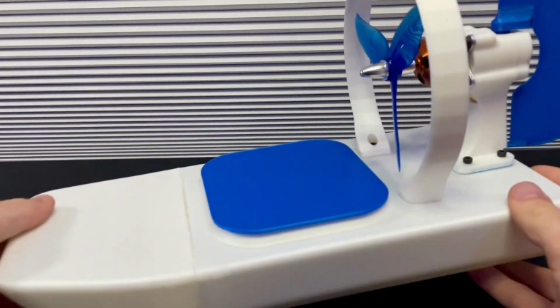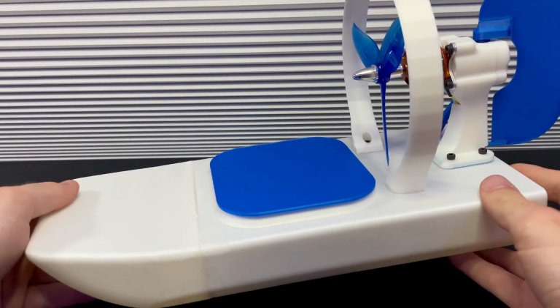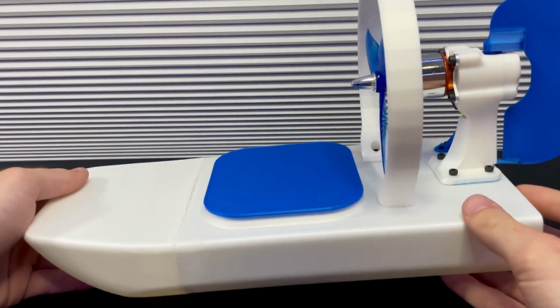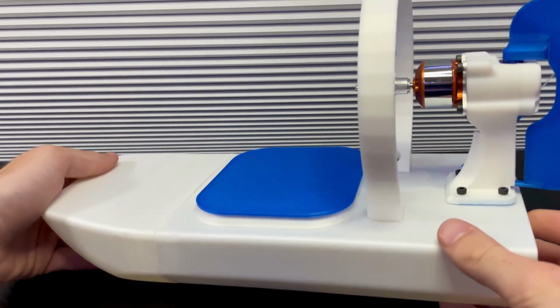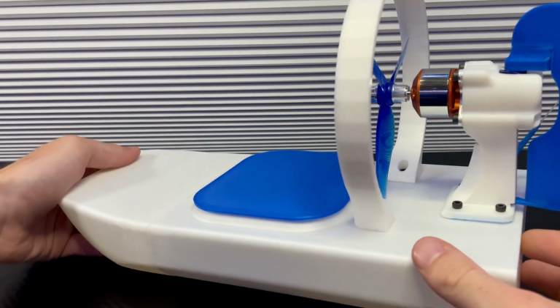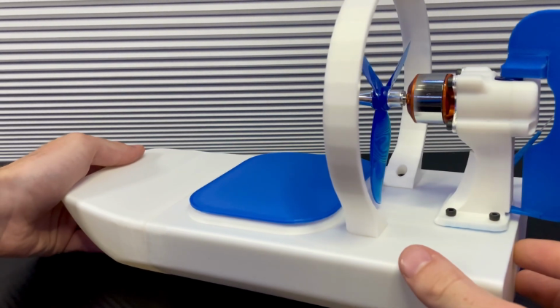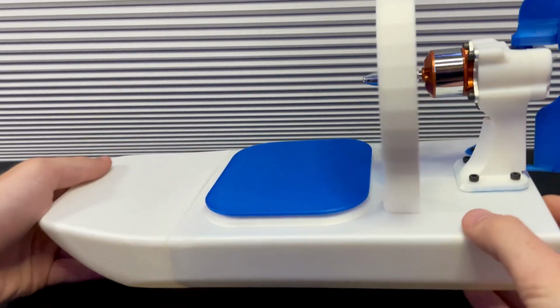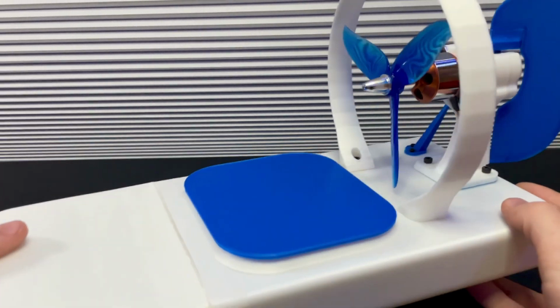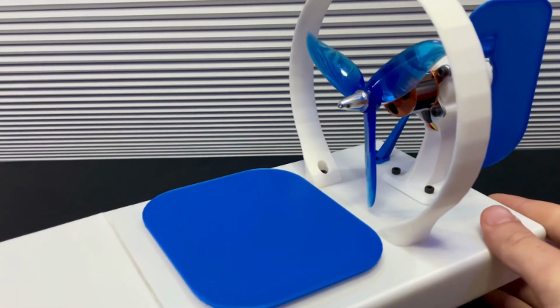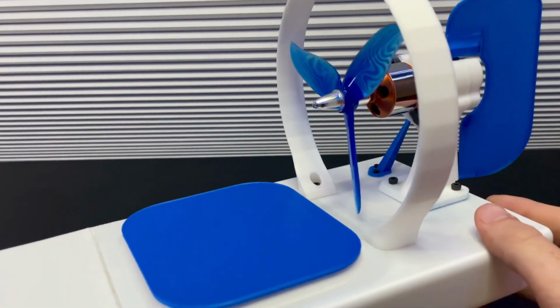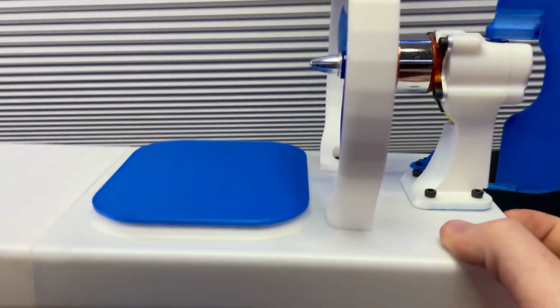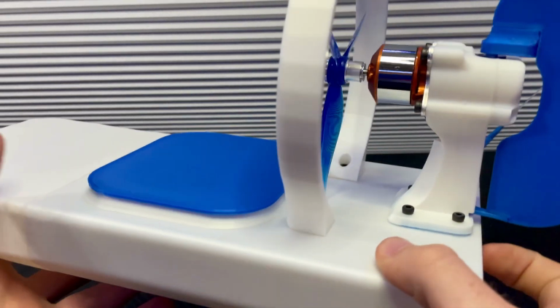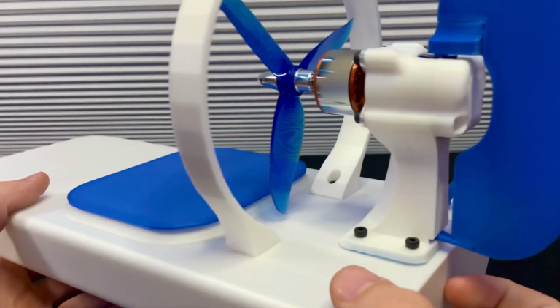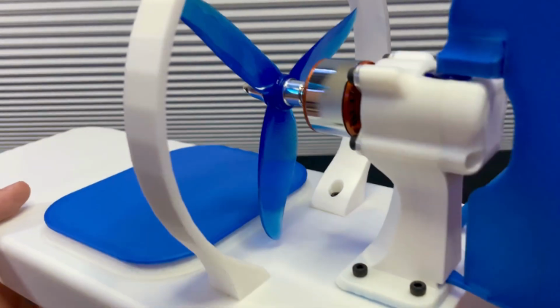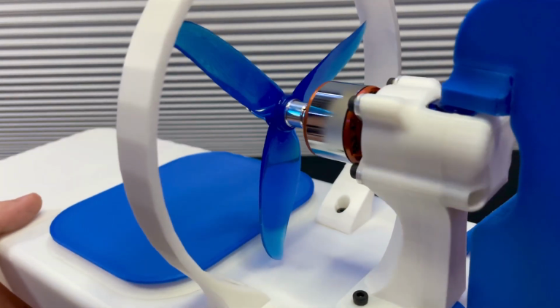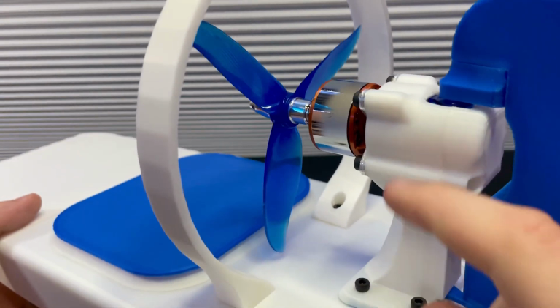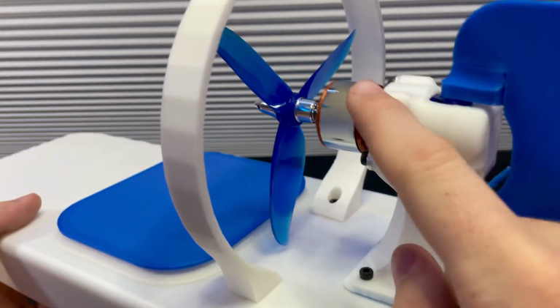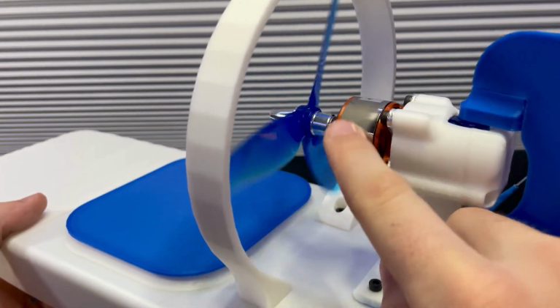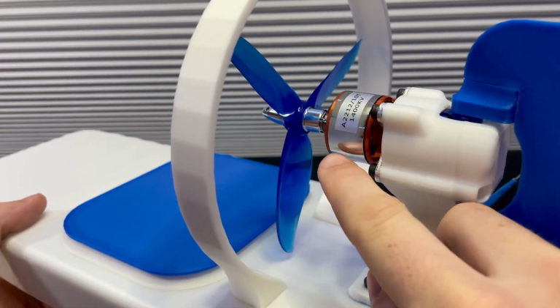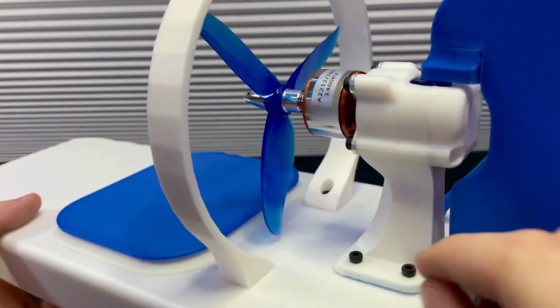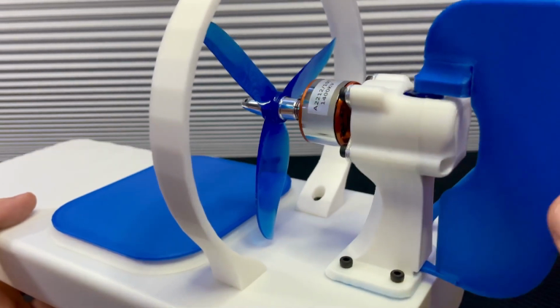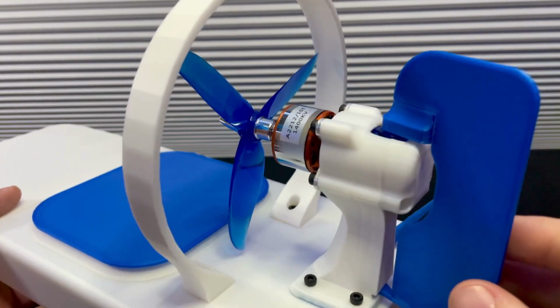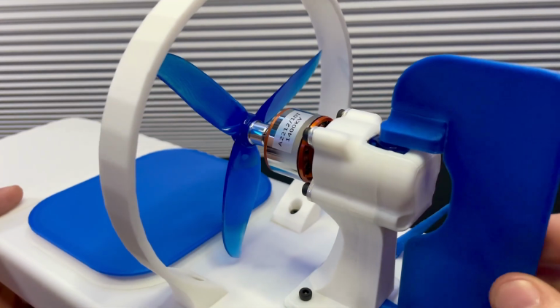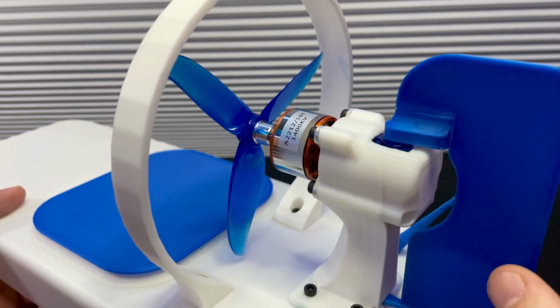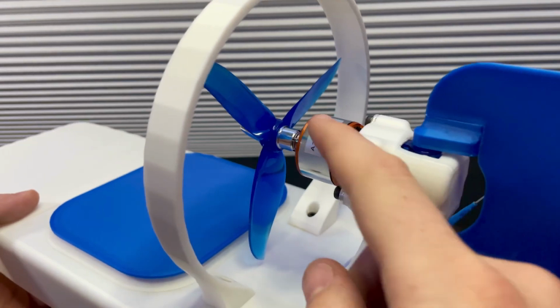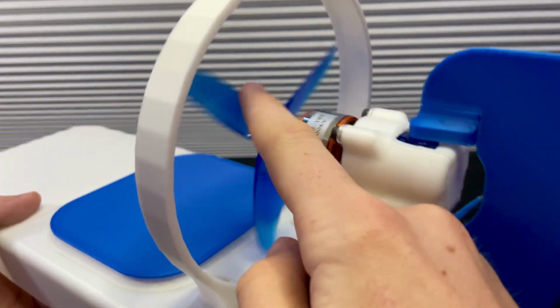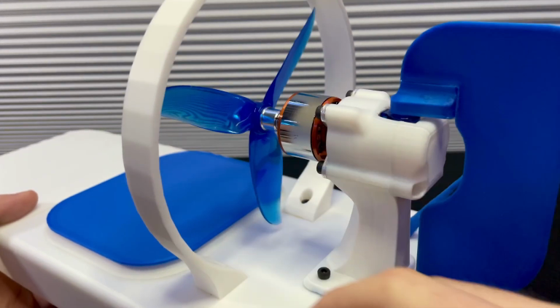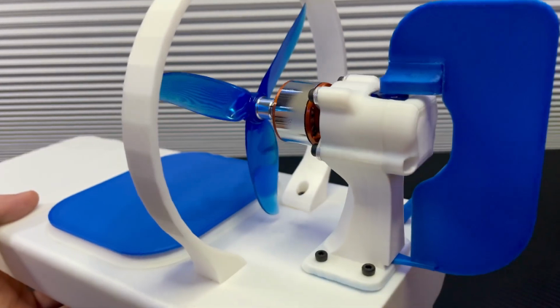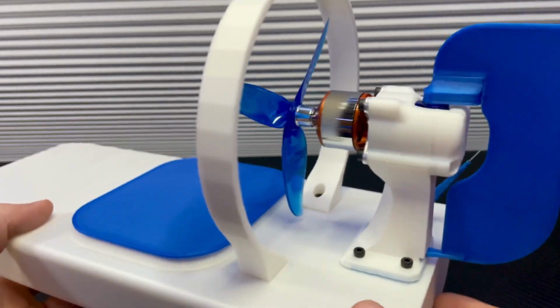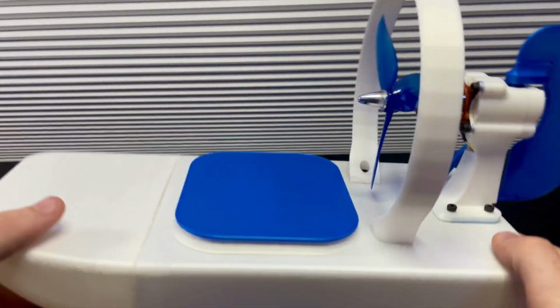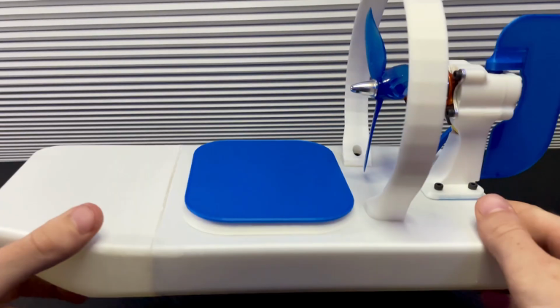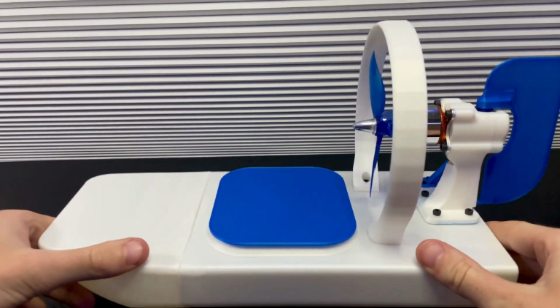If you've ever seen an airboat or a swamp boat, this is basically that, just shrunk down about 50 times. It's pretty much just a brushless DC motor, a servo, and a propeller — other than the speed controller and stuff like that, but we'll get into that later.